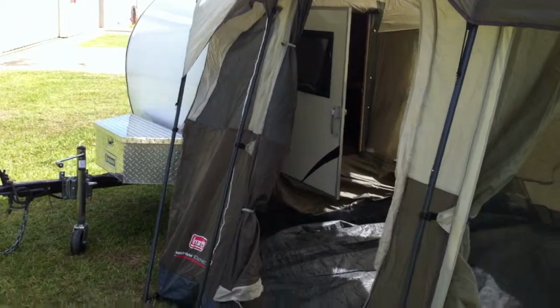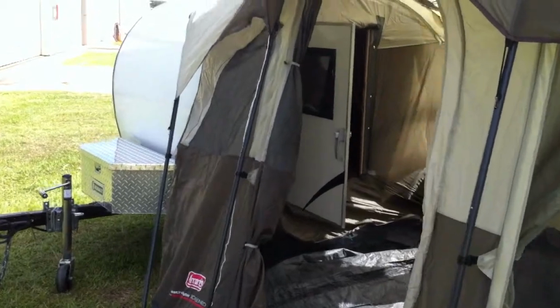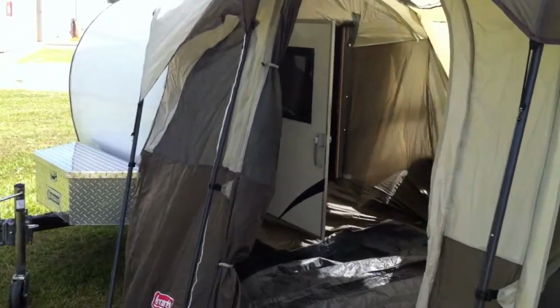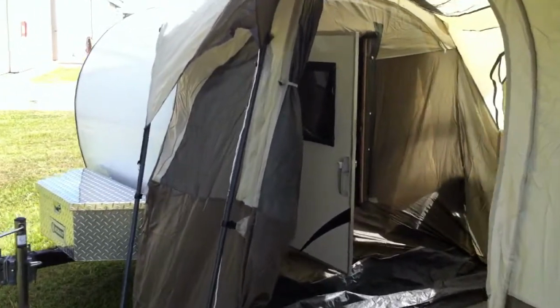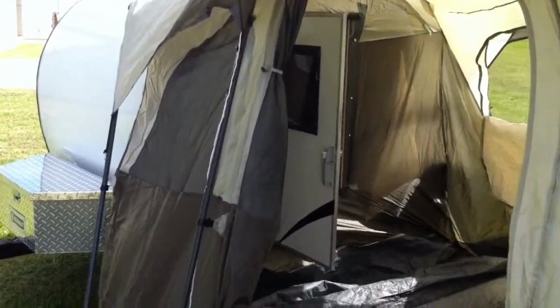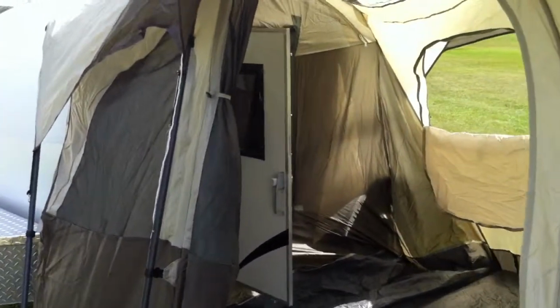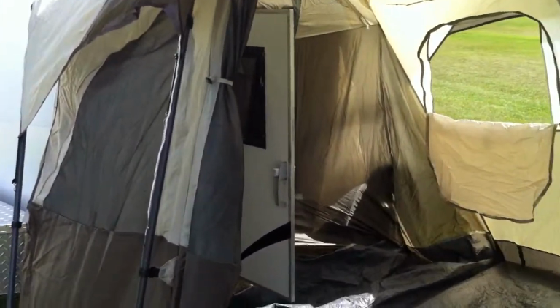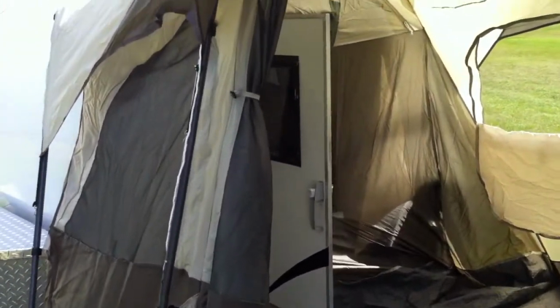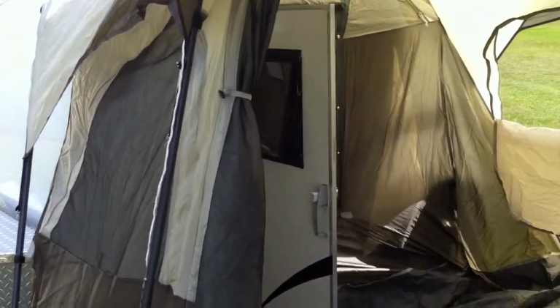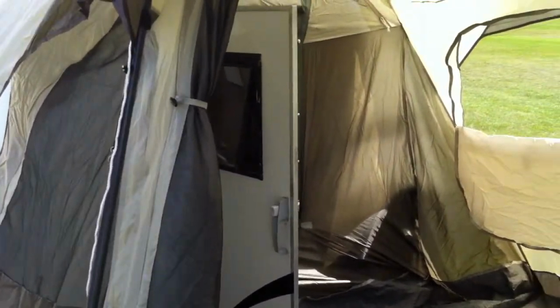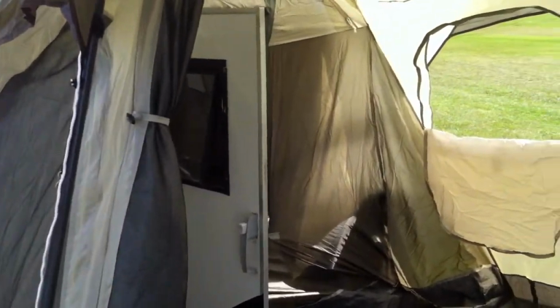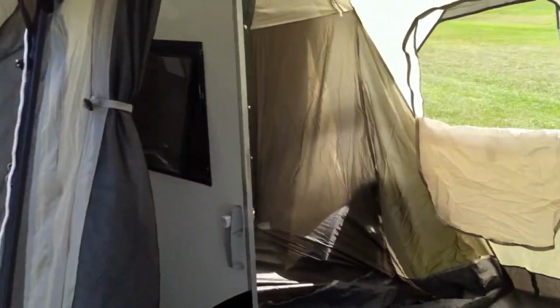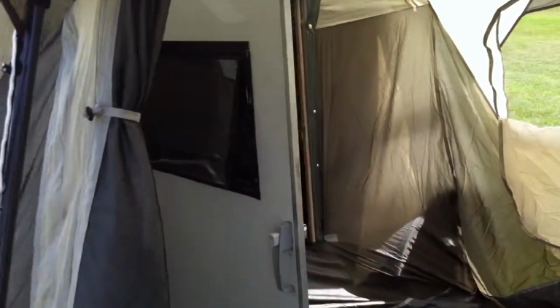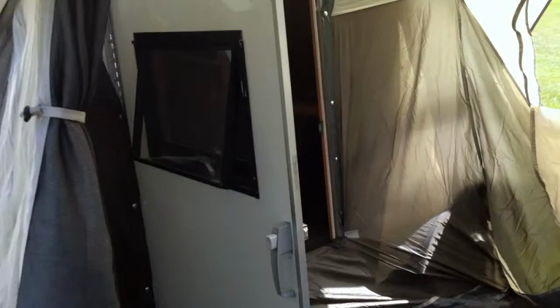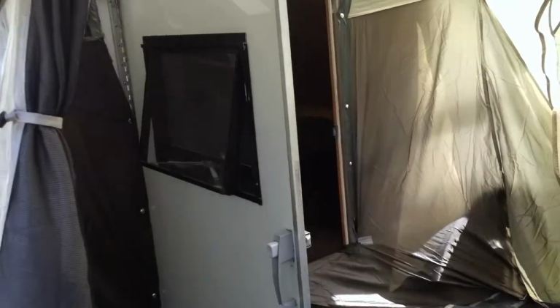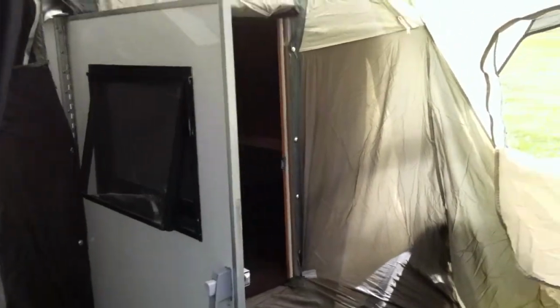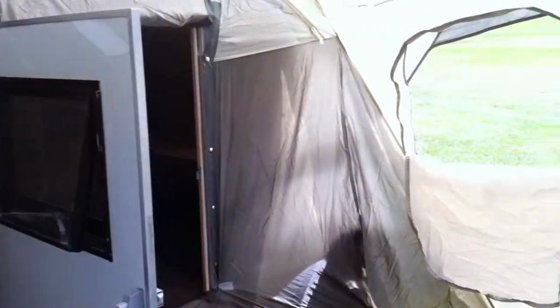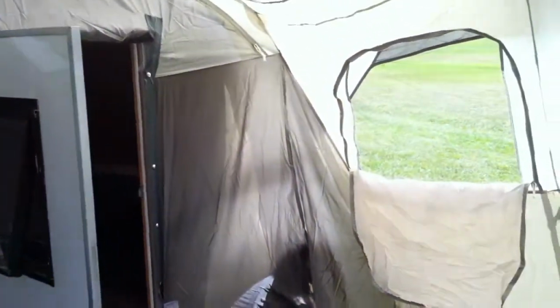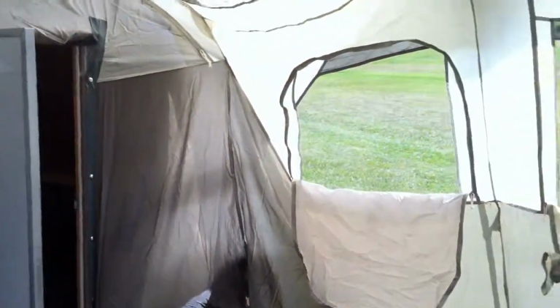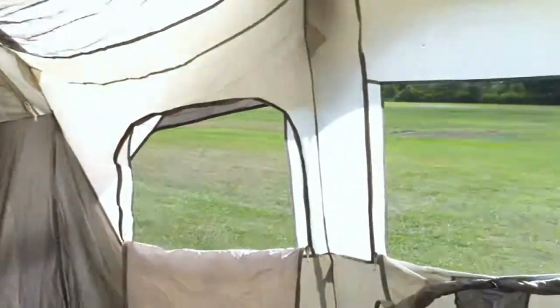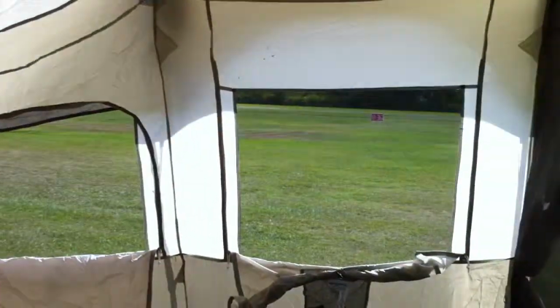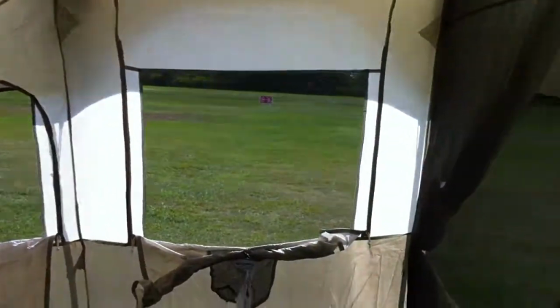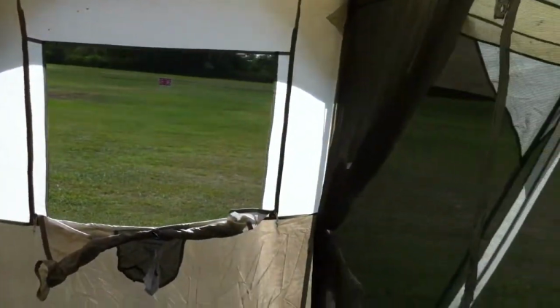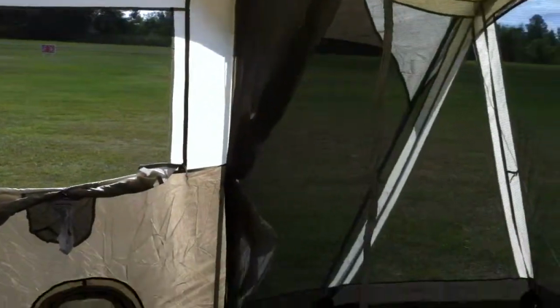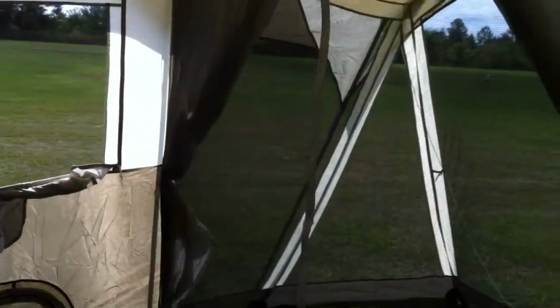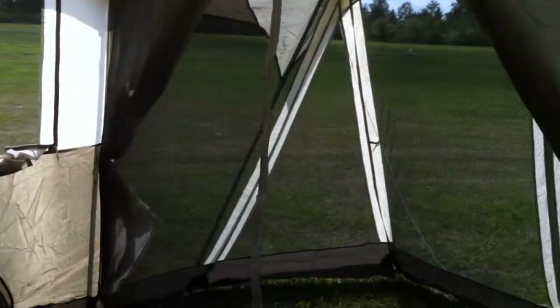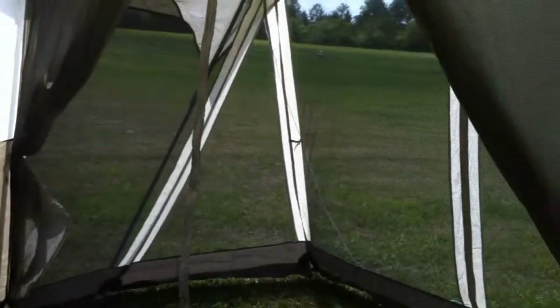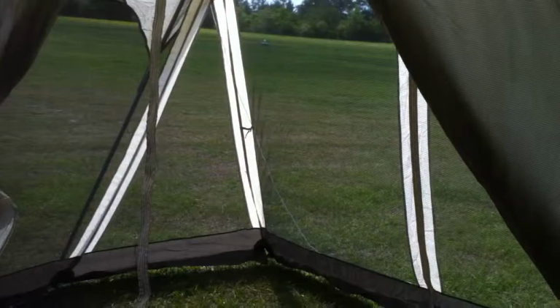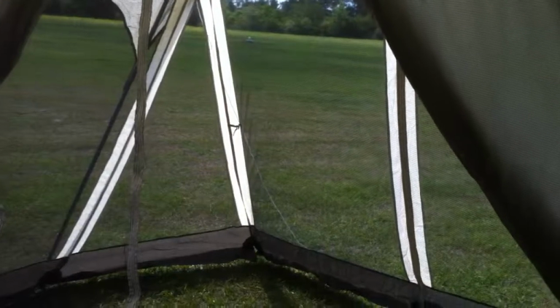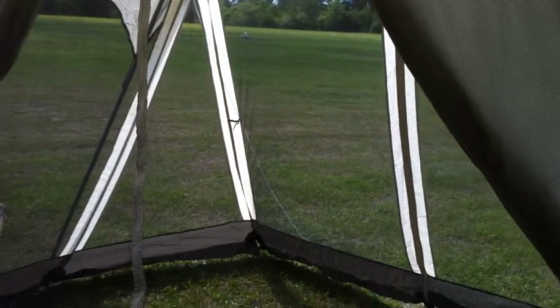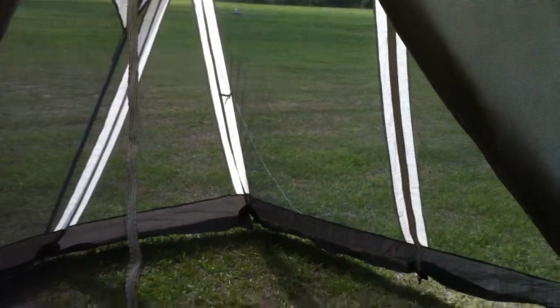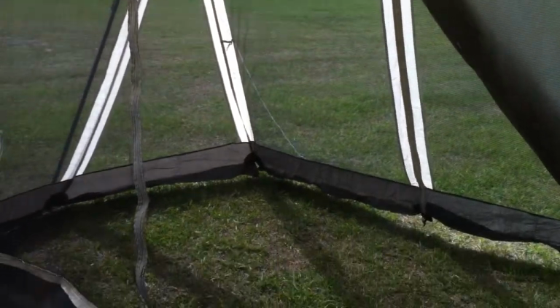It did a real good job. Remember, the air conditioners on these are way more powerful than this little camper needs. So there you have it — add-on room for your teardrop camper.